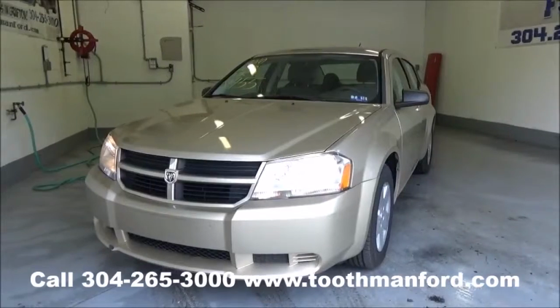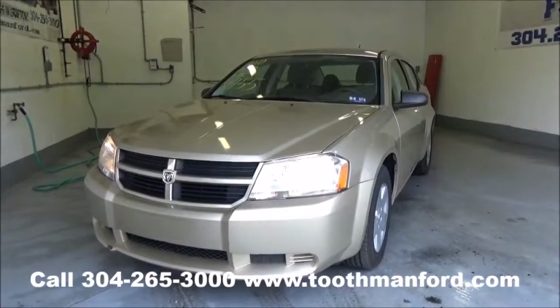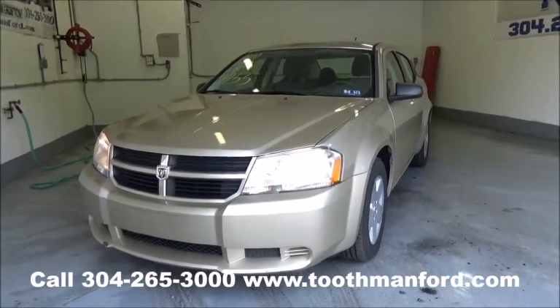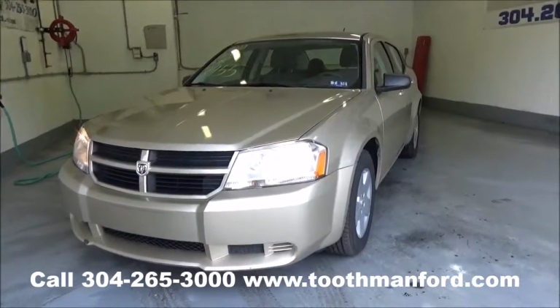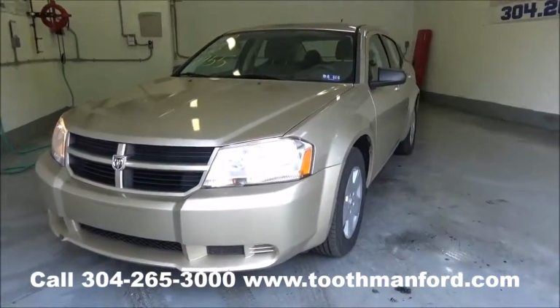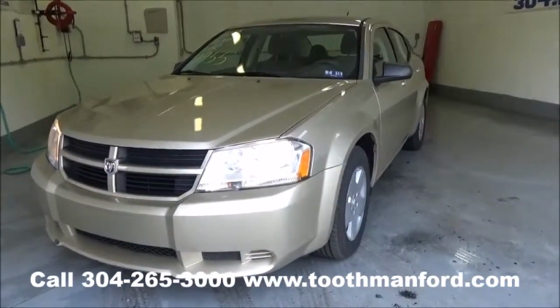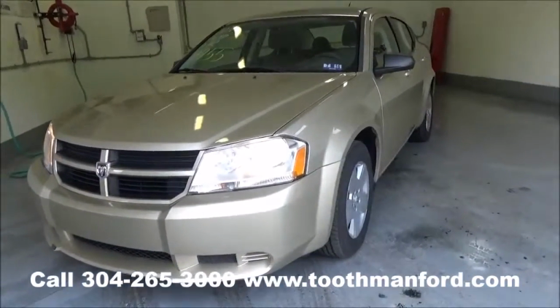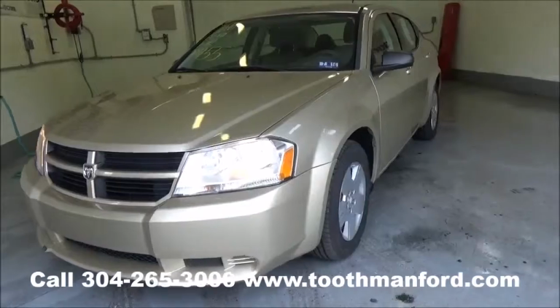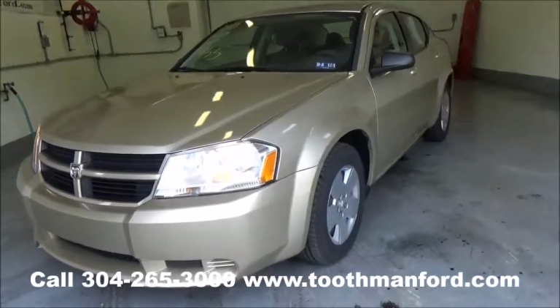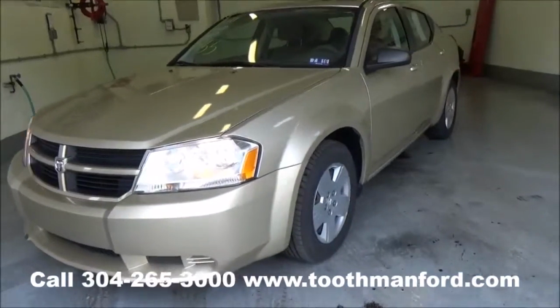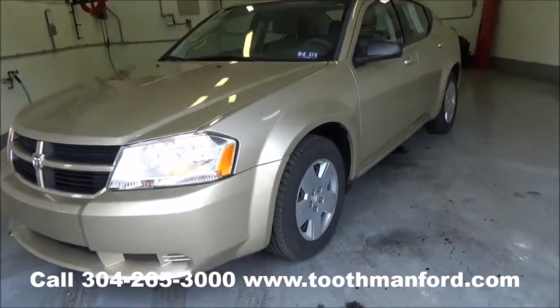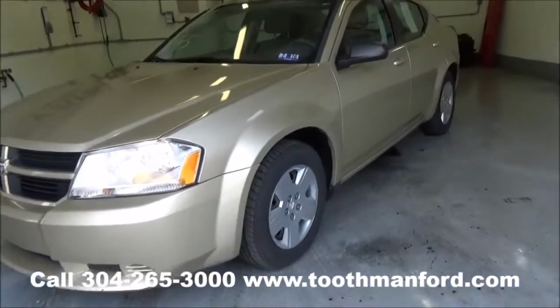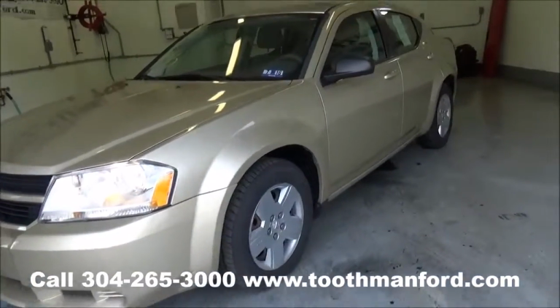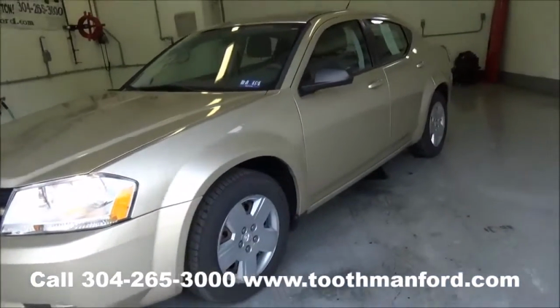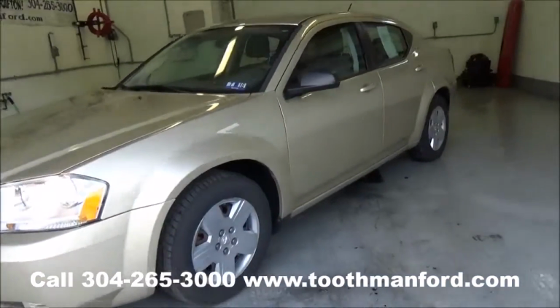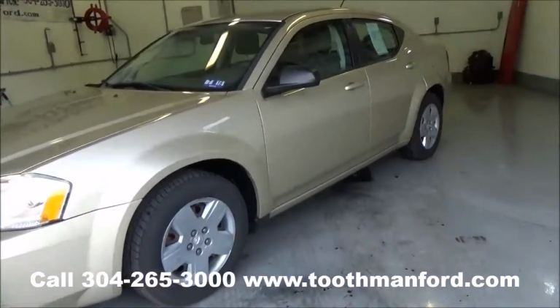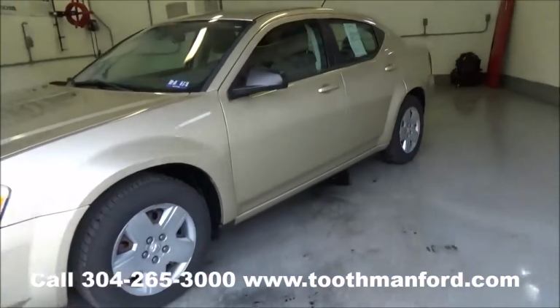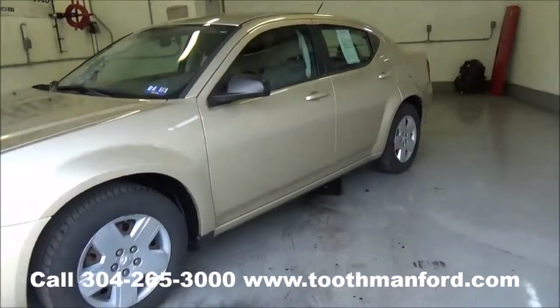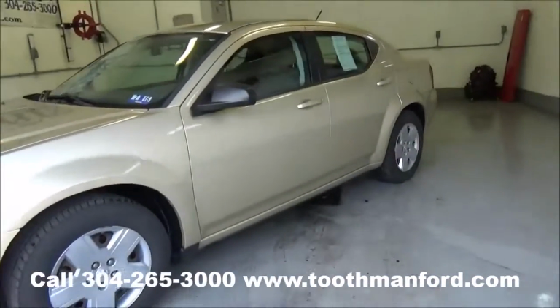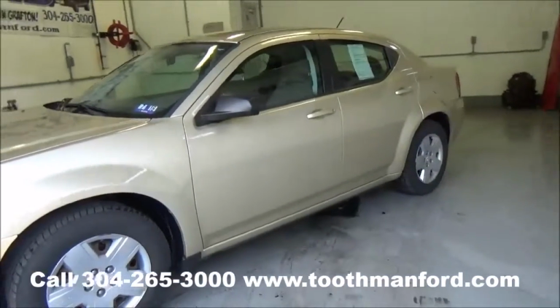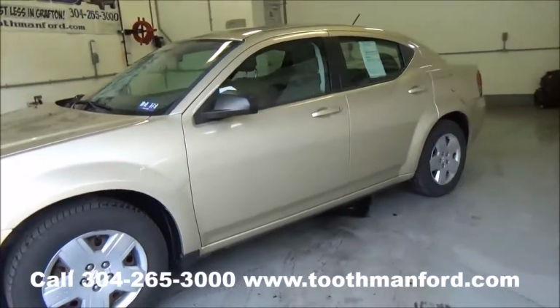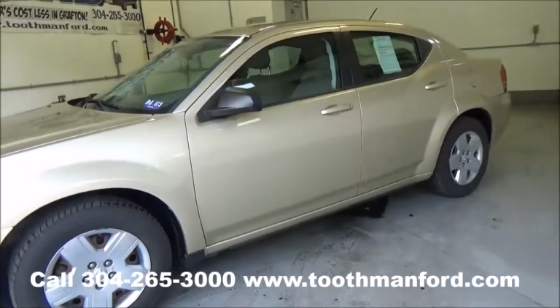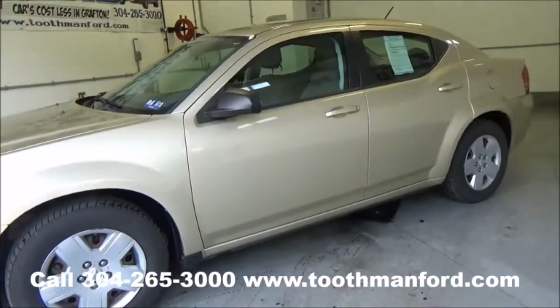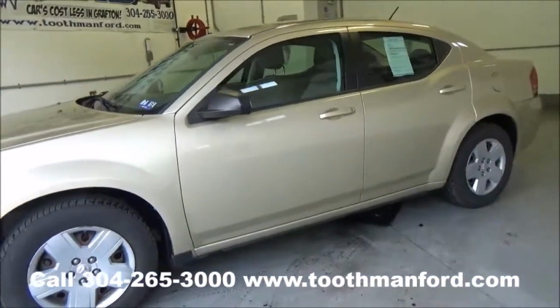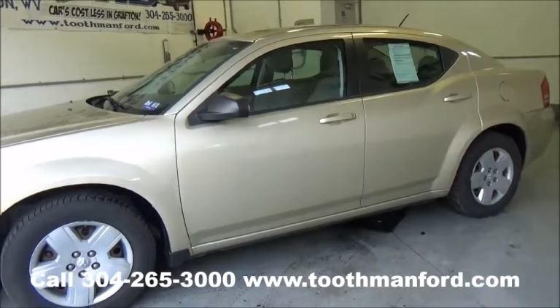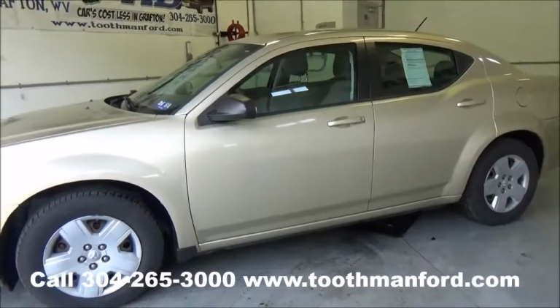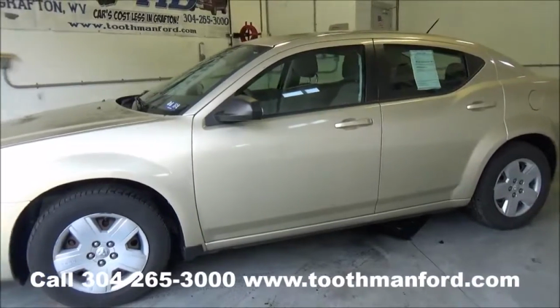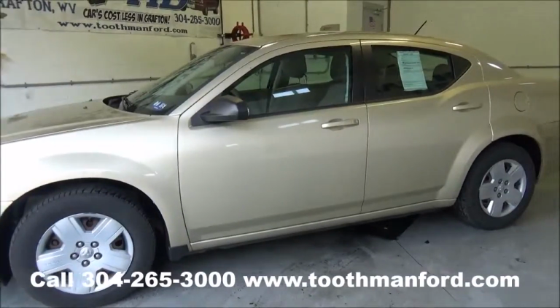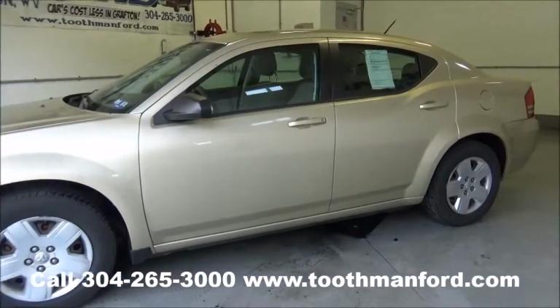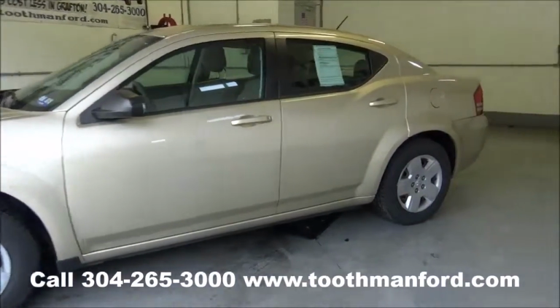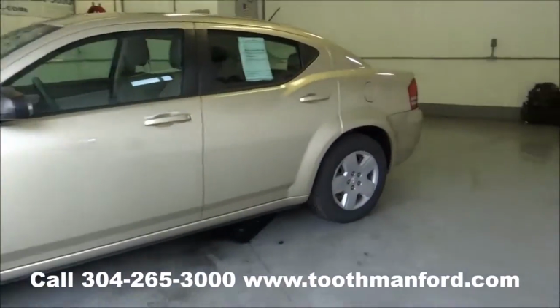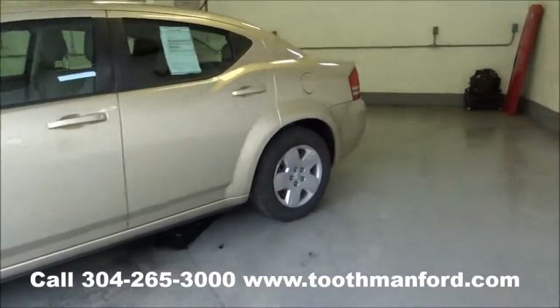Rachel Toothman Ford. Visit us at ToothmanFord.com. I have a 2010 Dodge Avenger SXT. This vehicle just hit the lot.